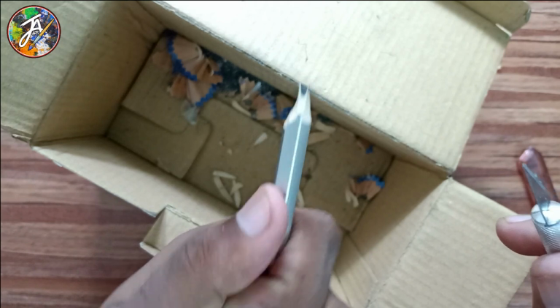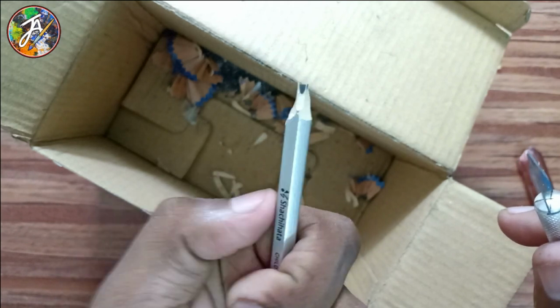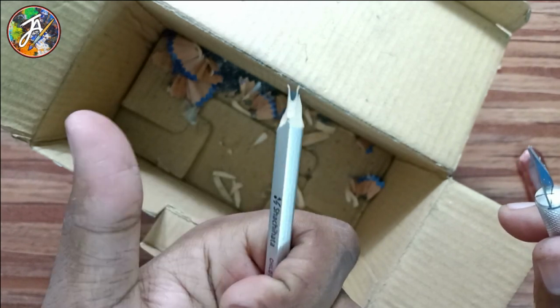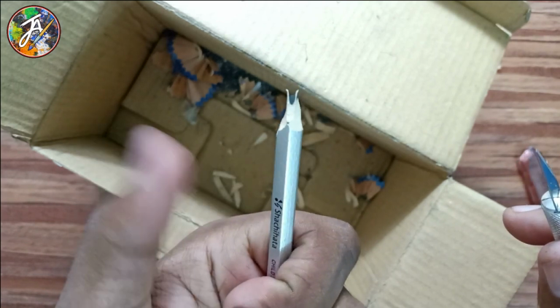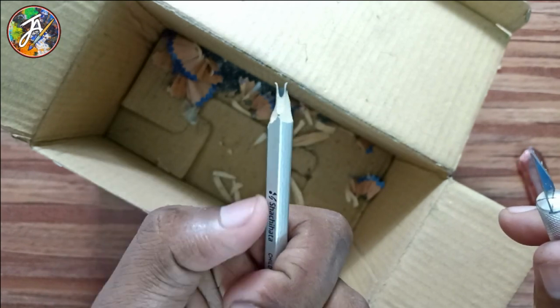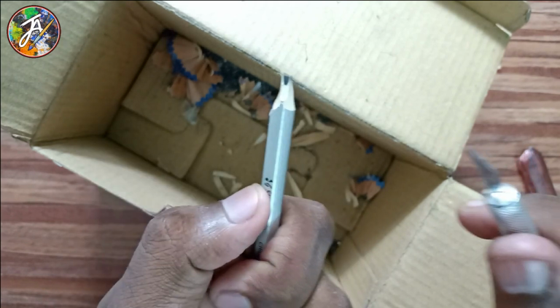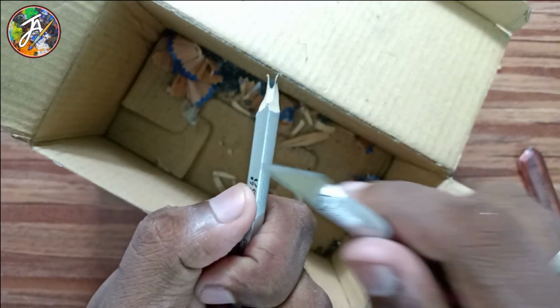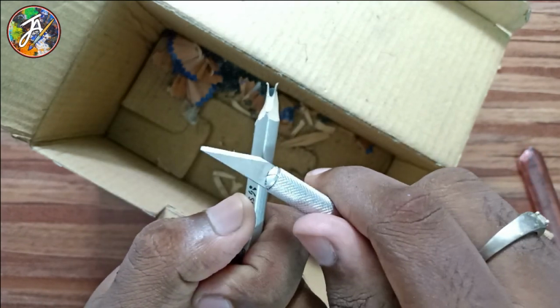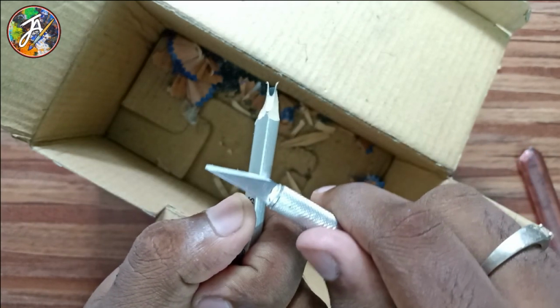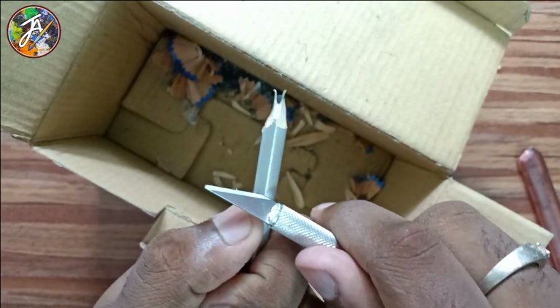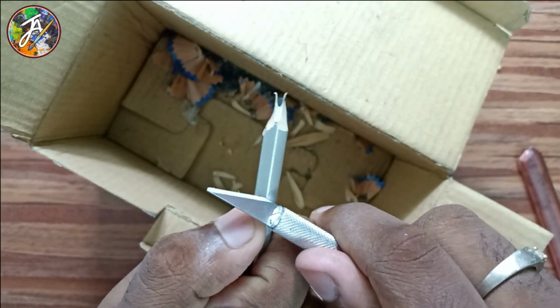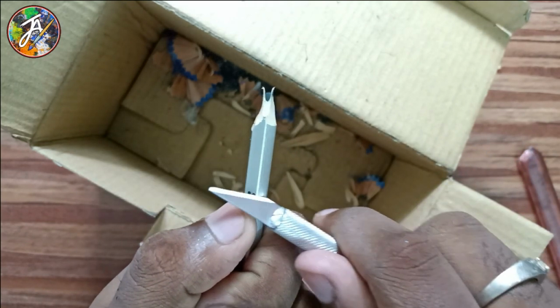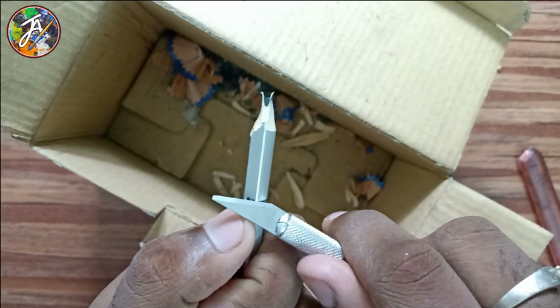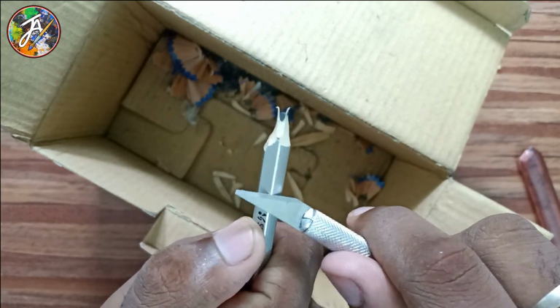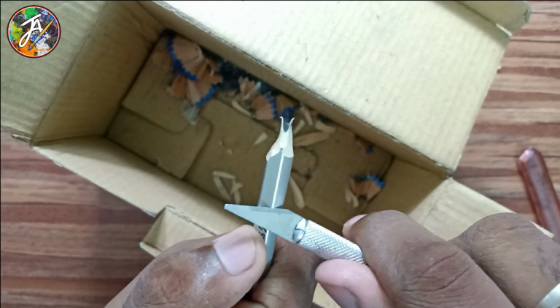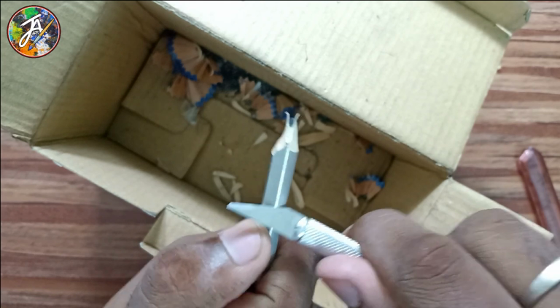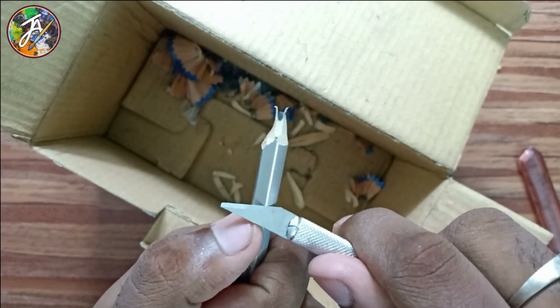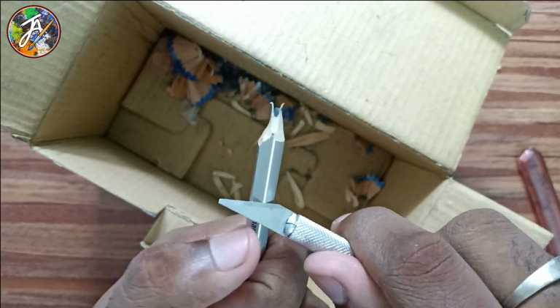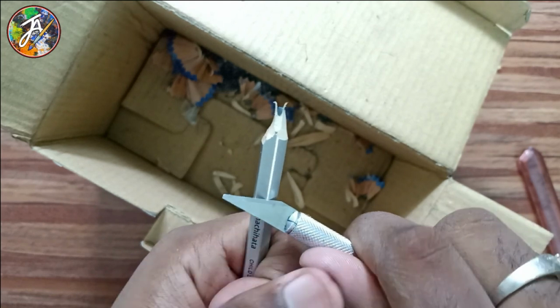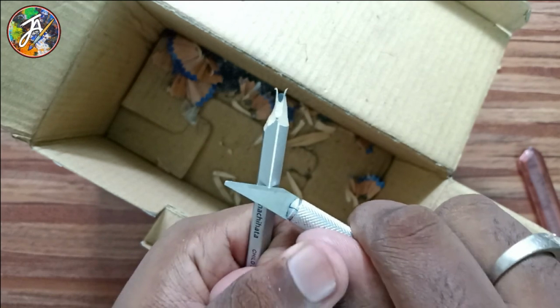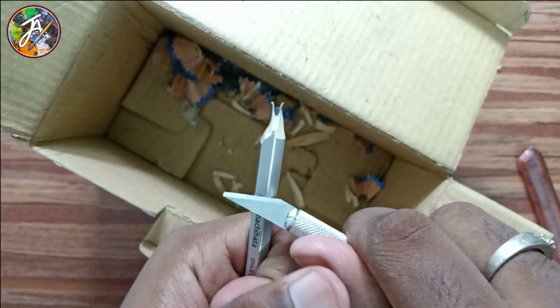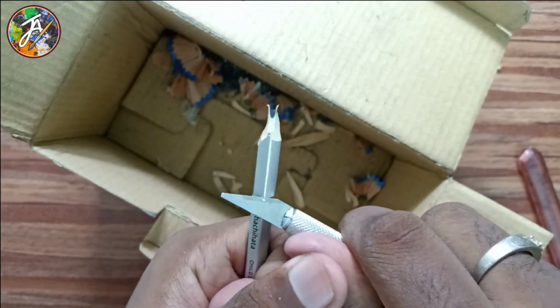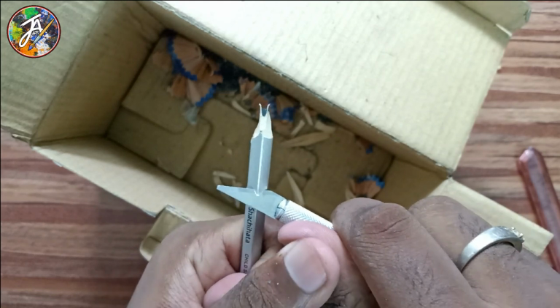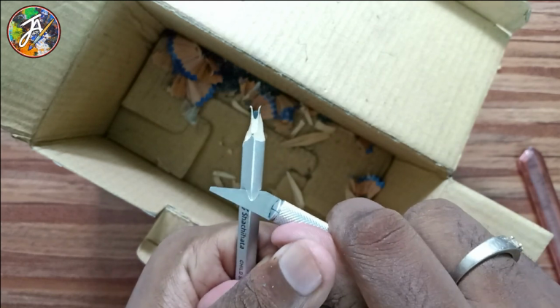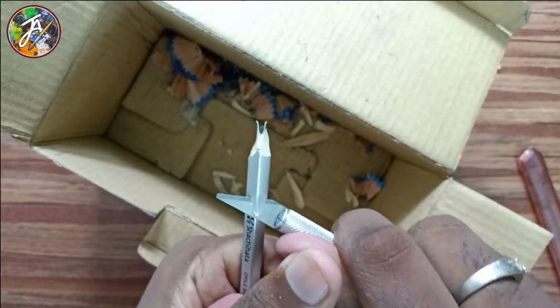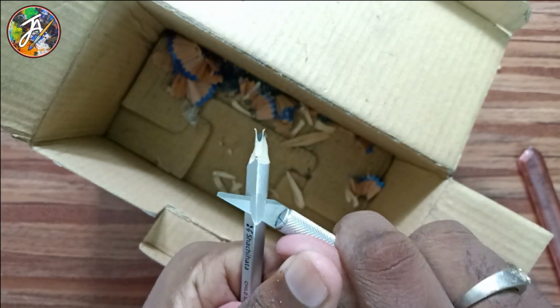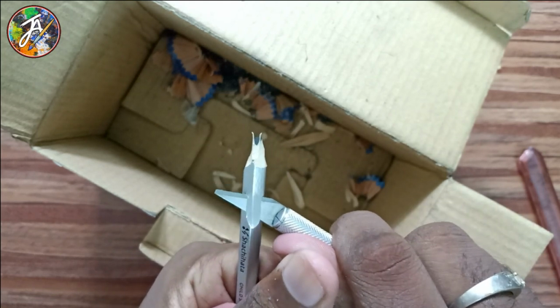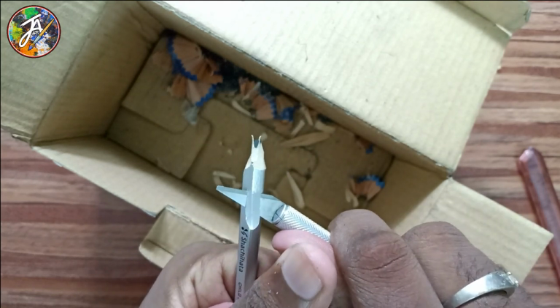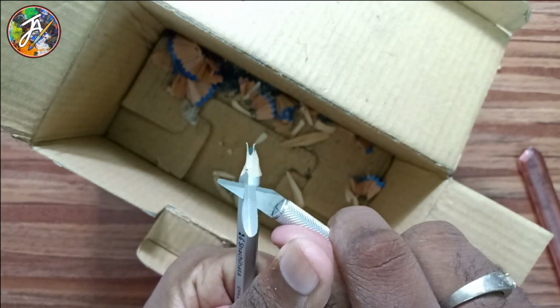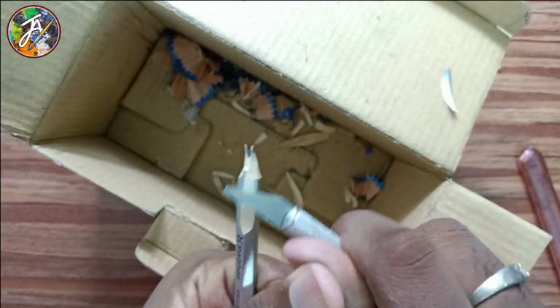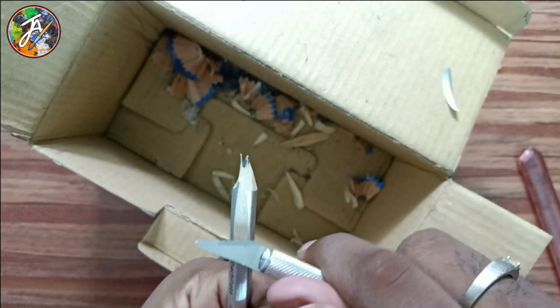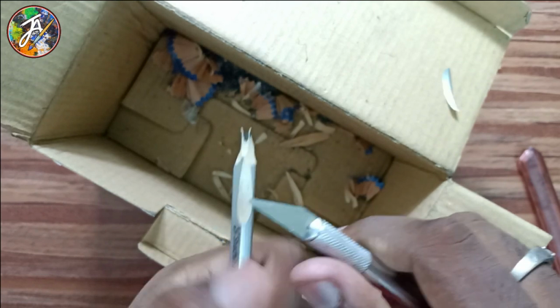You can use this to make it as a pencil. You can use this carefully to keep your hand safe. Use the pencil to cut the inside. This piece will sharpen at the bottom.